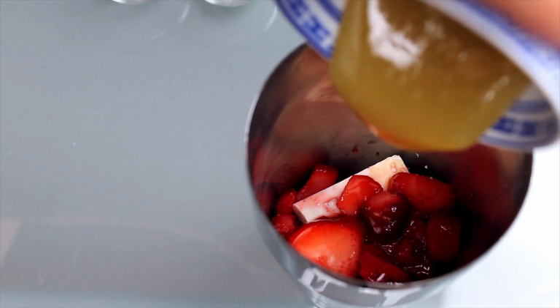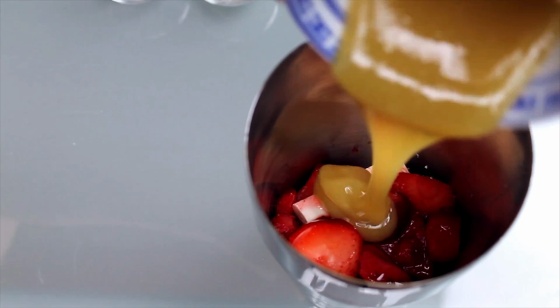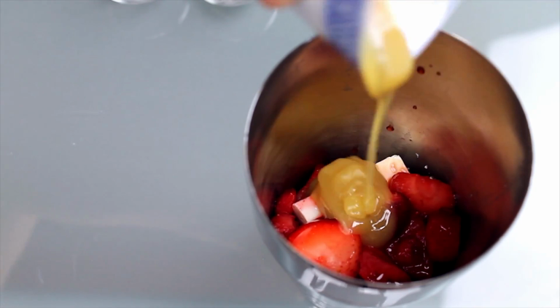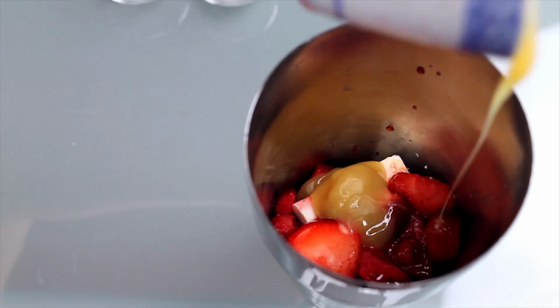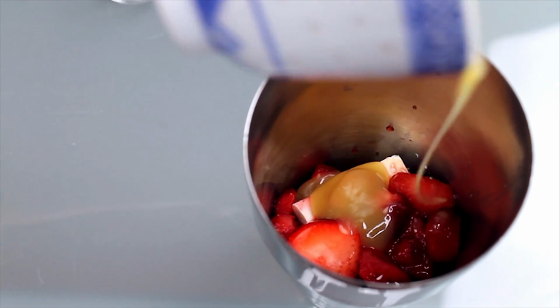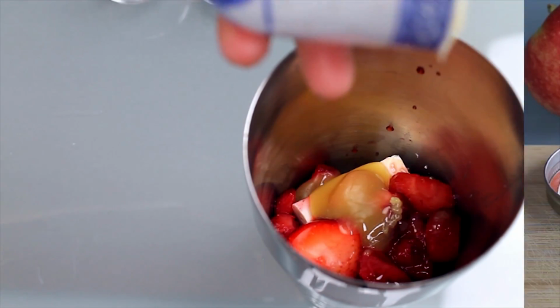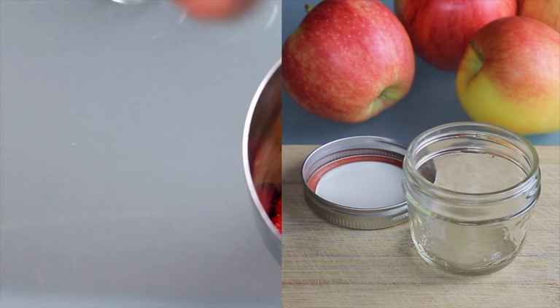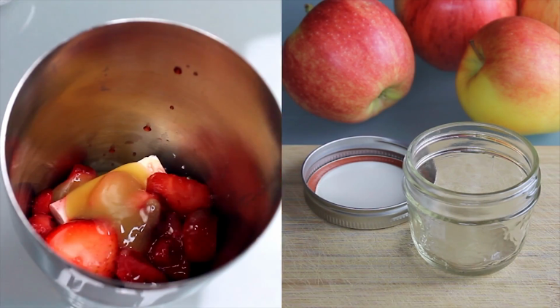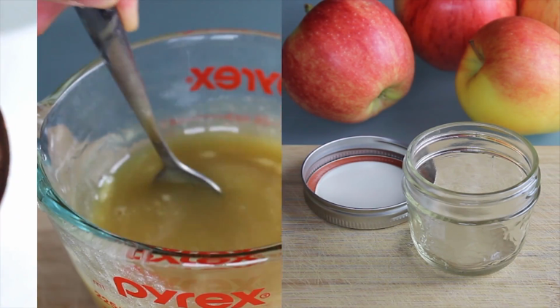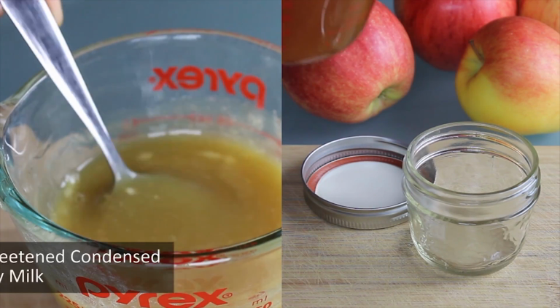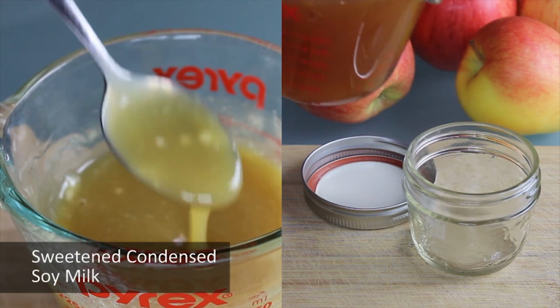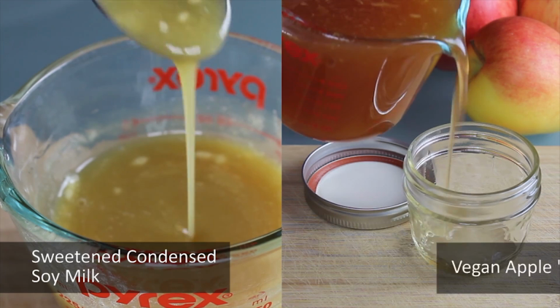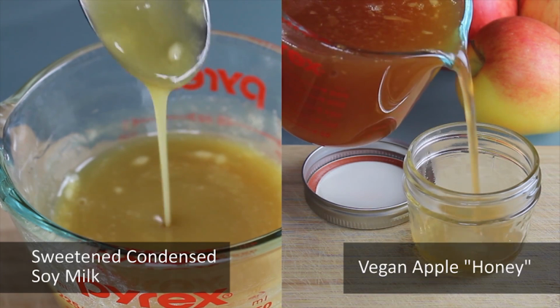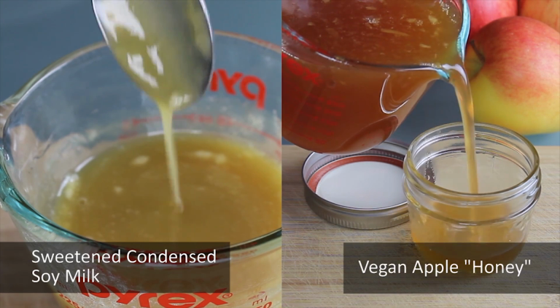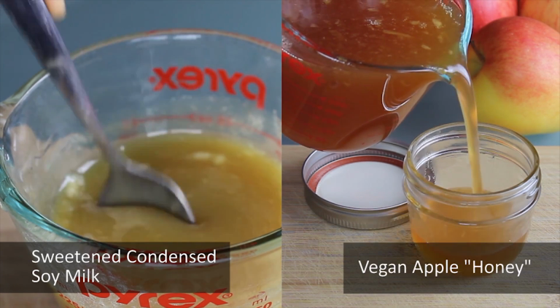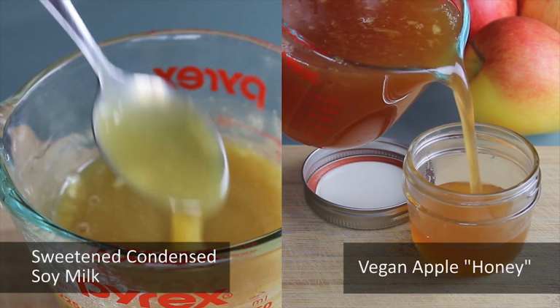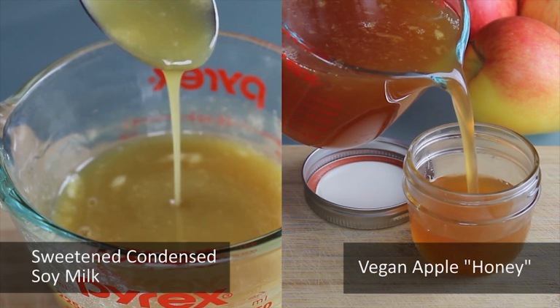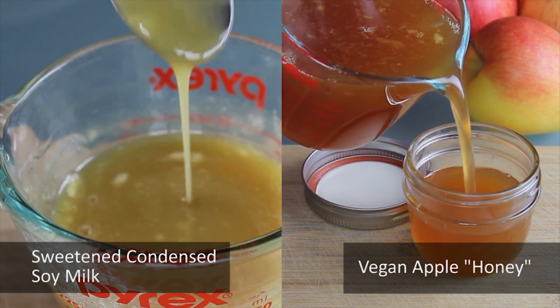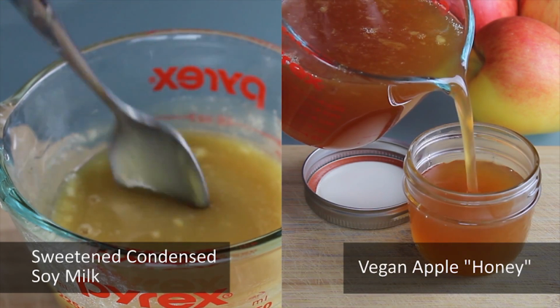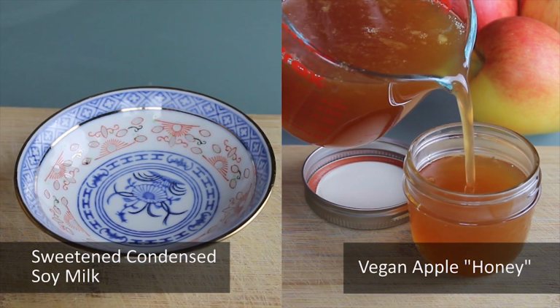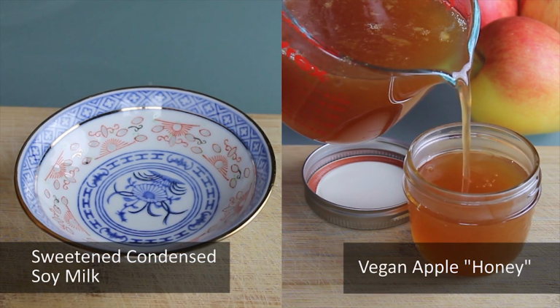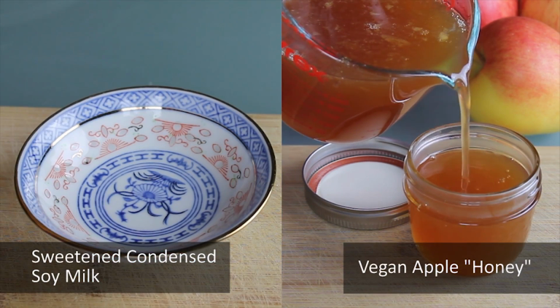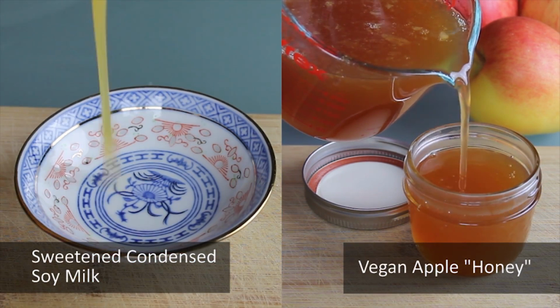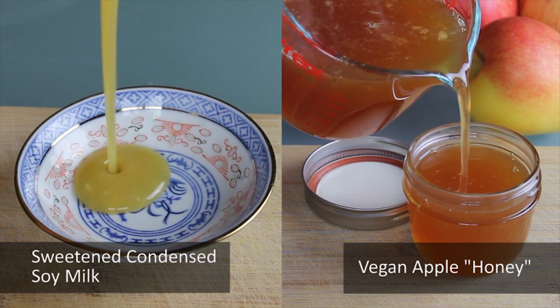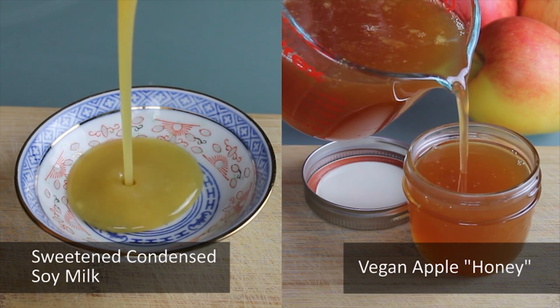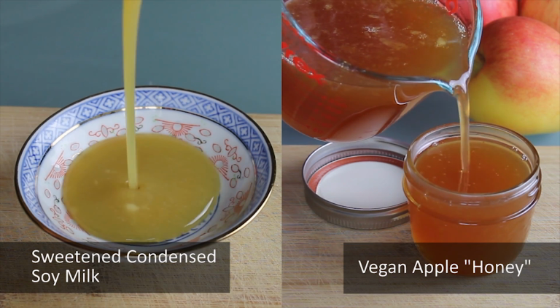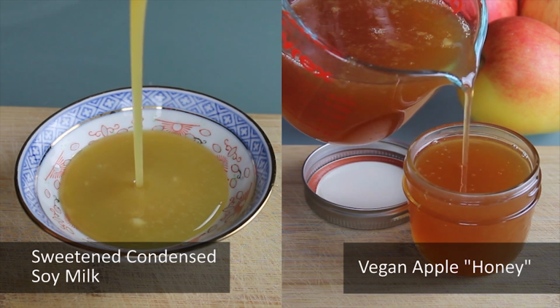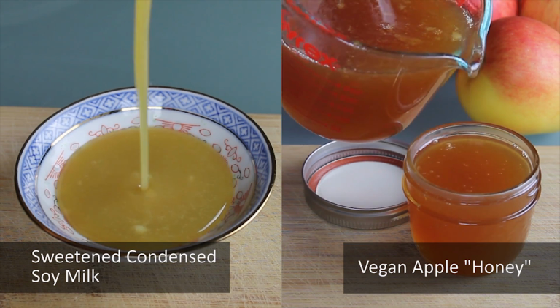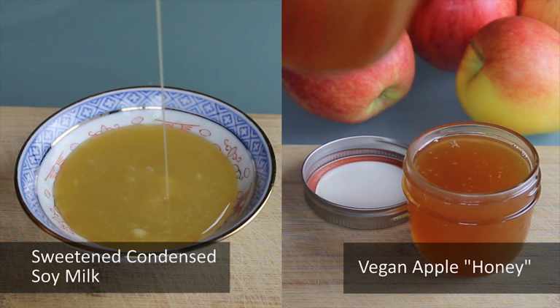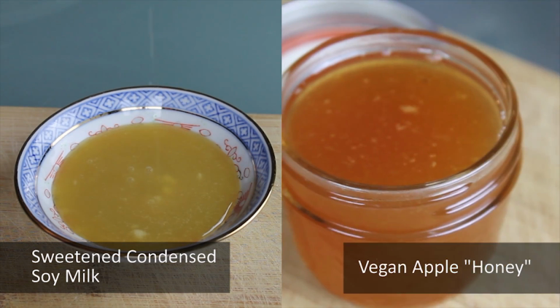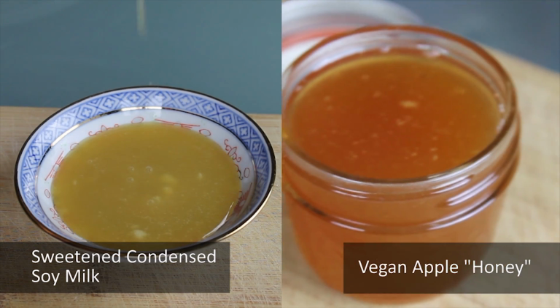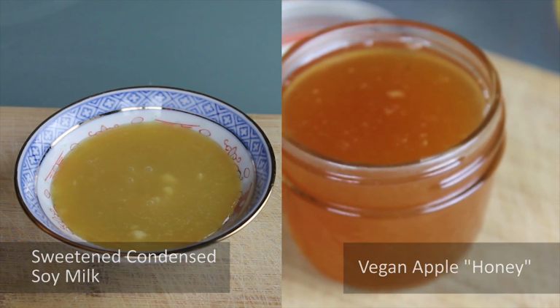You can use other liquid sweeteners as well, like agave, maple syrup, or vegan apple honey. Check out these two links for the recipes for condensed soy milk and vegan apple honey, or check the description box below. Condensed soy milk will give you a milkier flavour though, which I love.